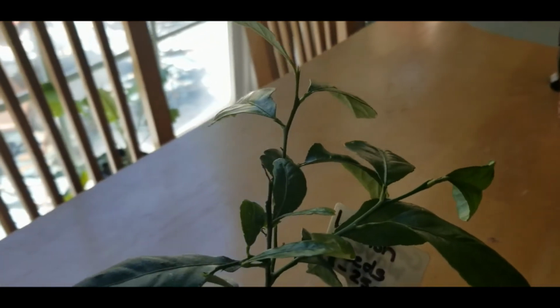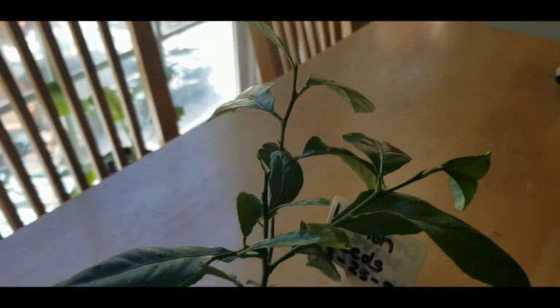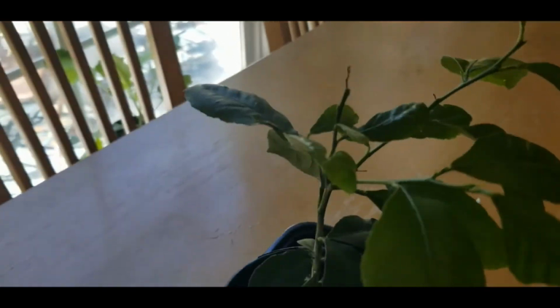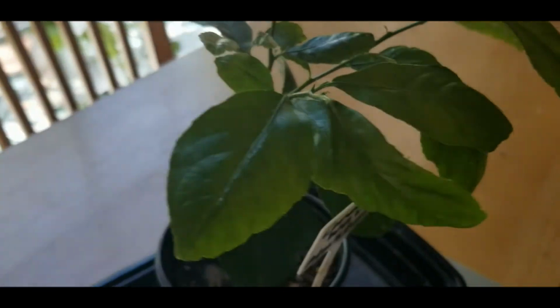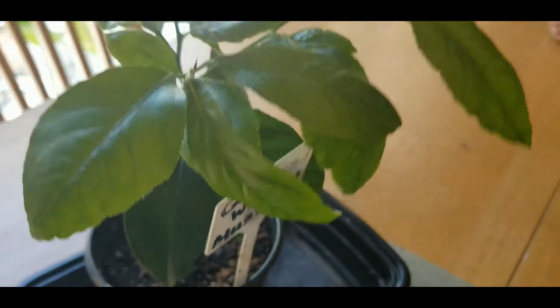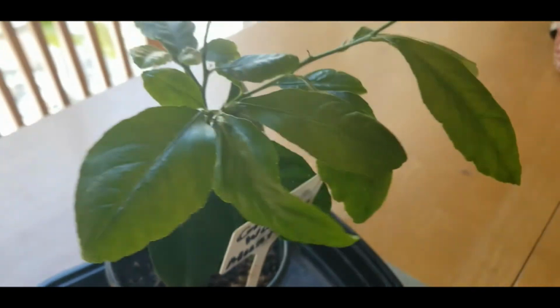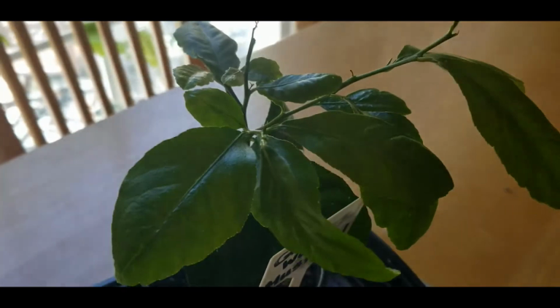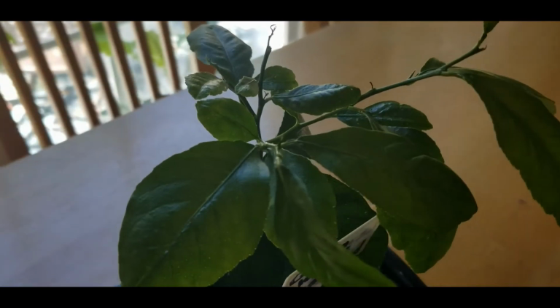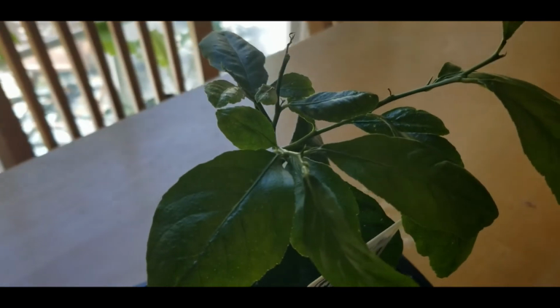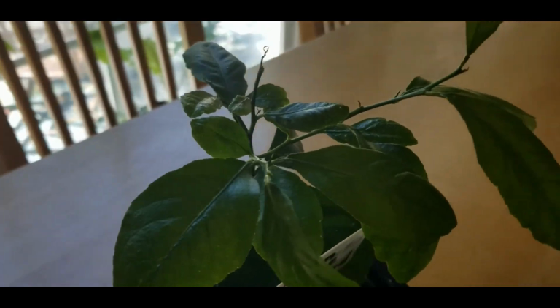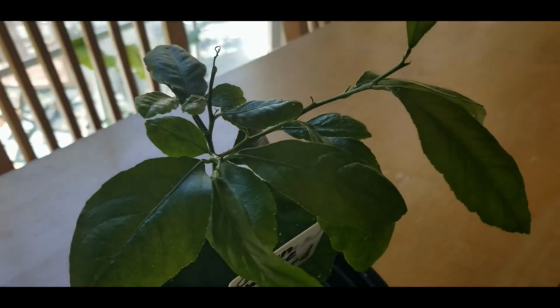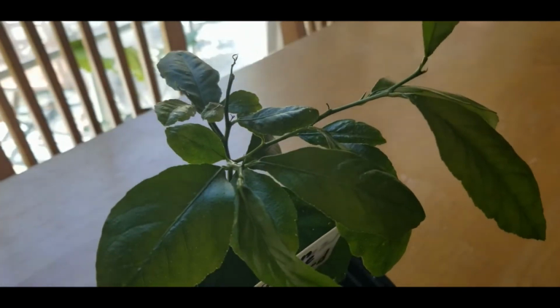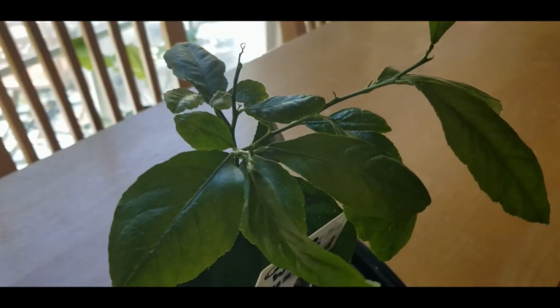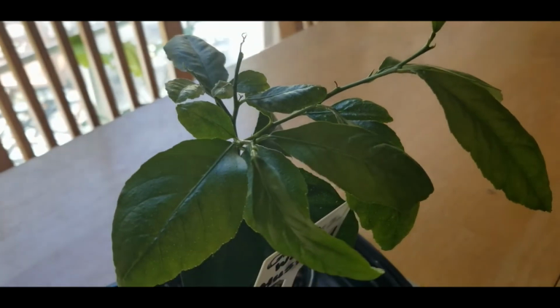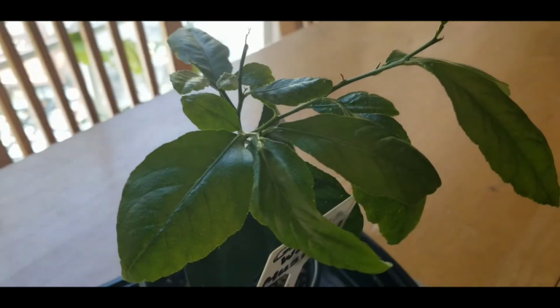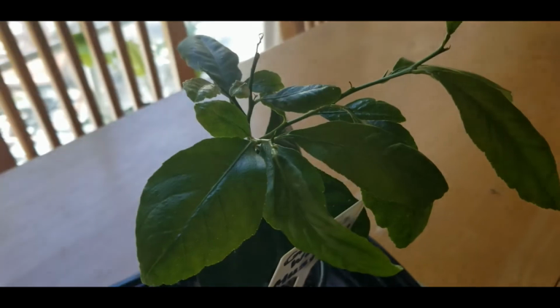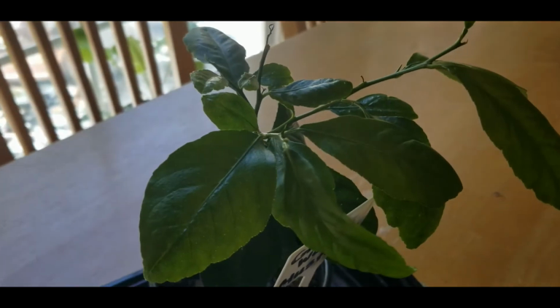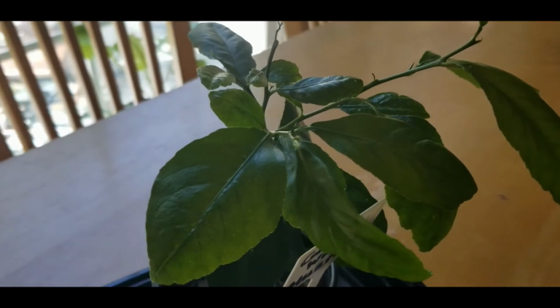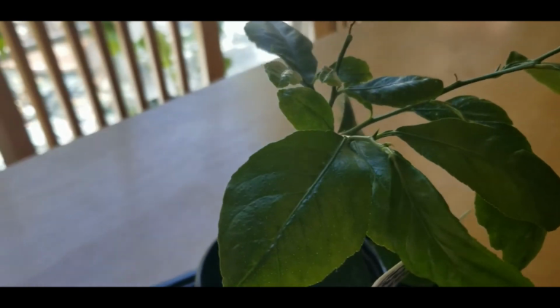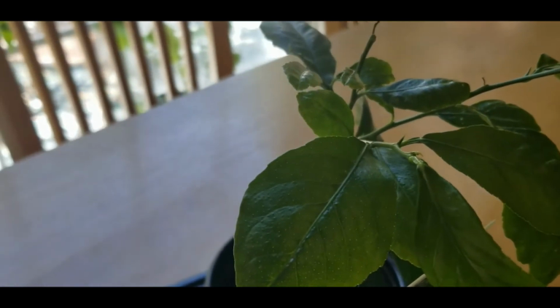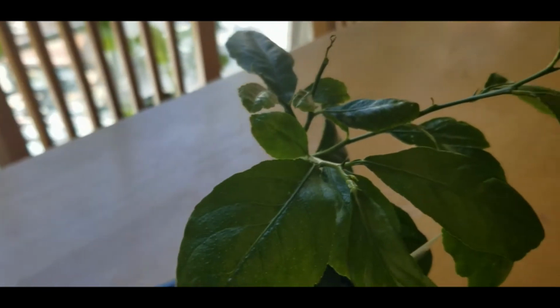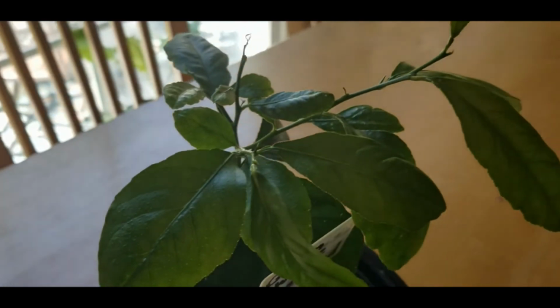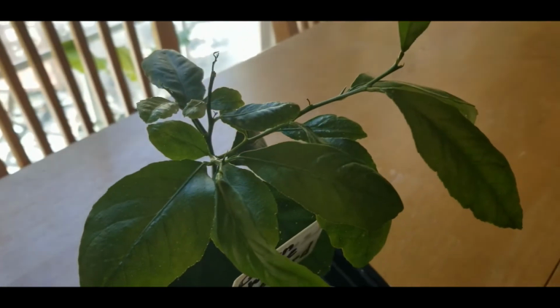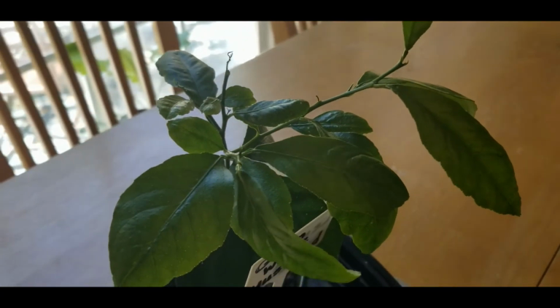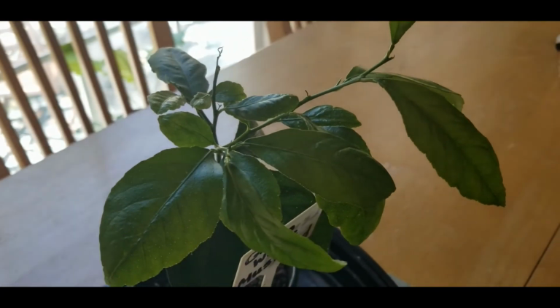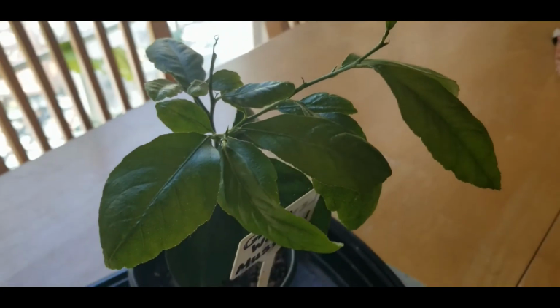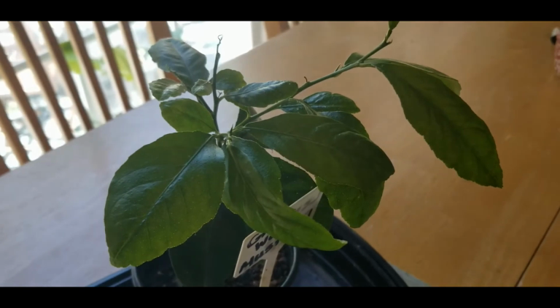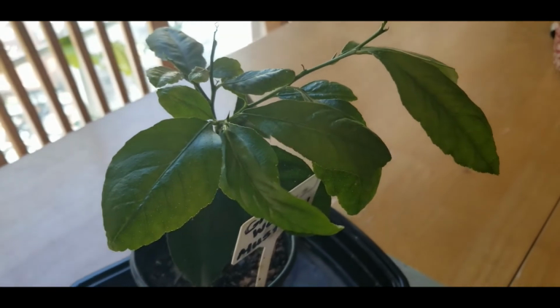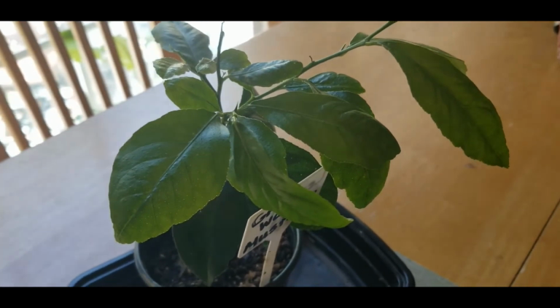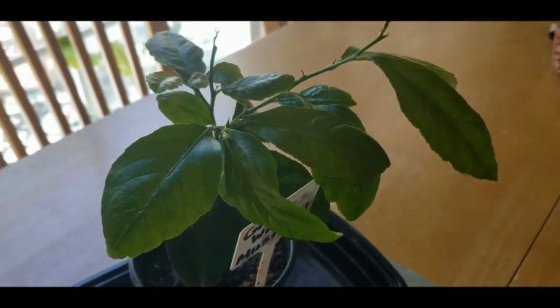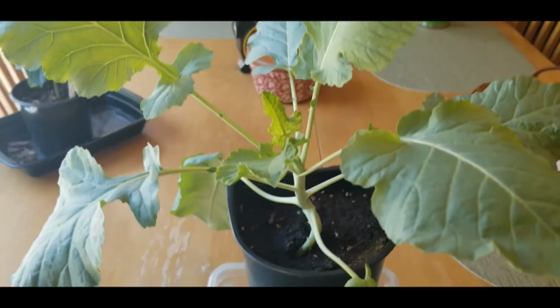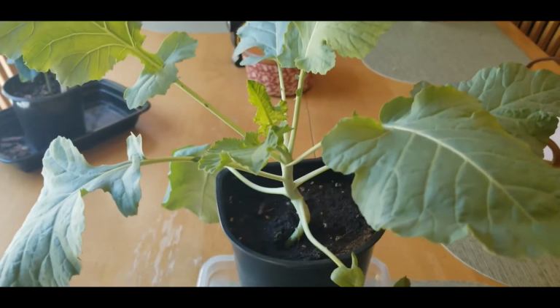A video will be coming this week on me repotting this lemon plant. All right, so let's get ready for our update on our kohlrabi plant — are you guys ready to see that one? It's coming up next.